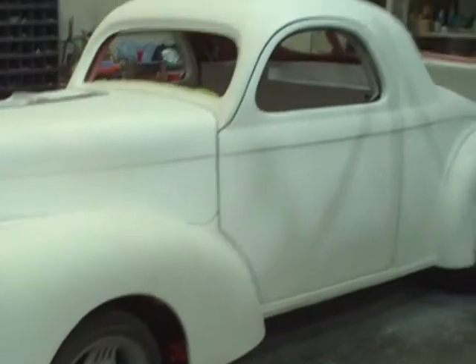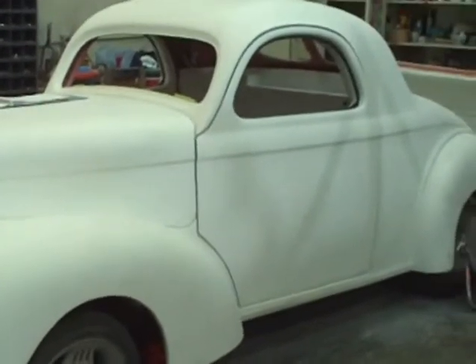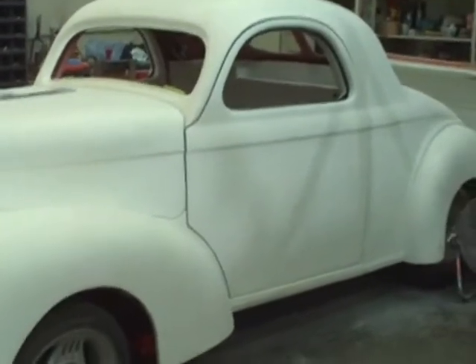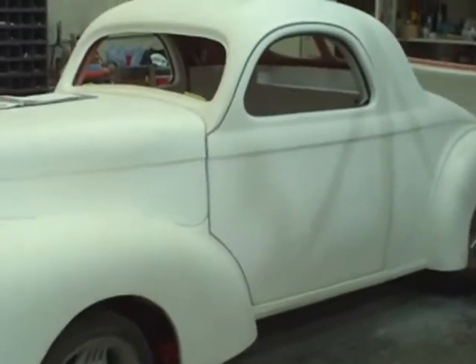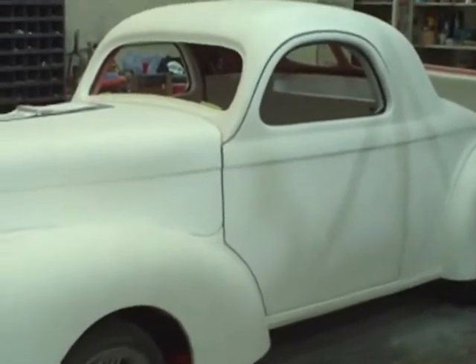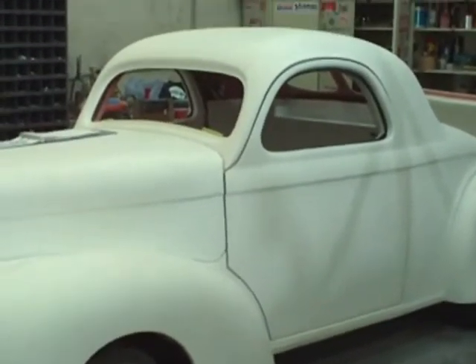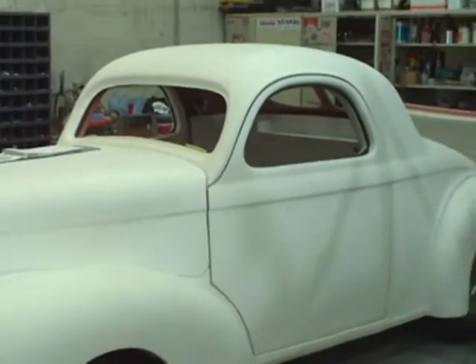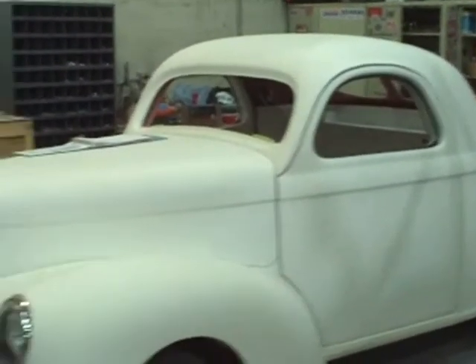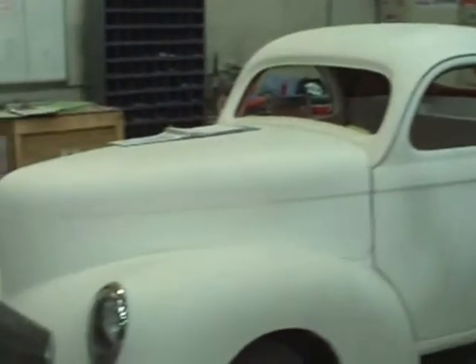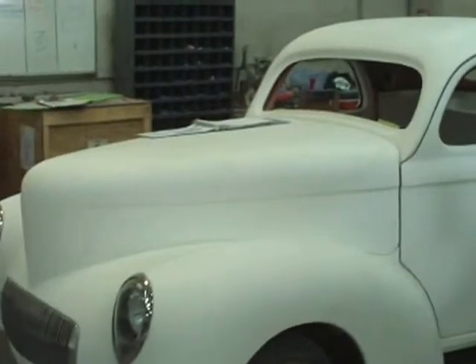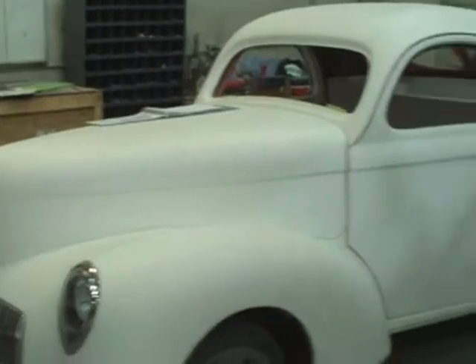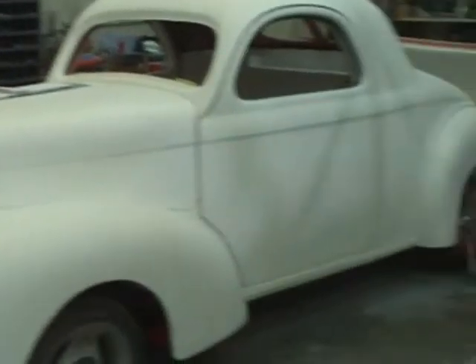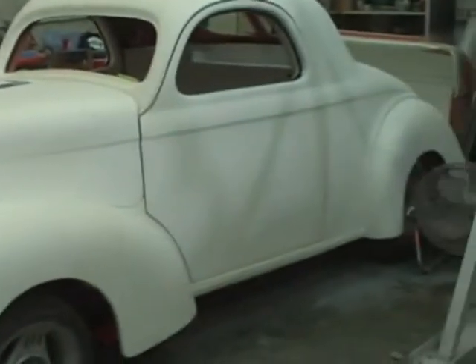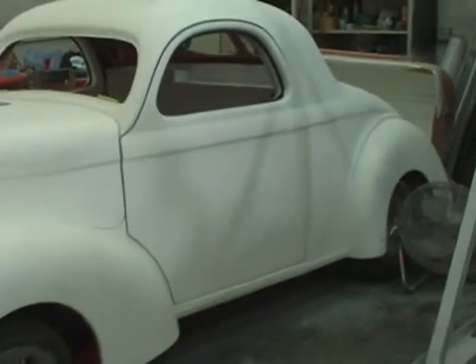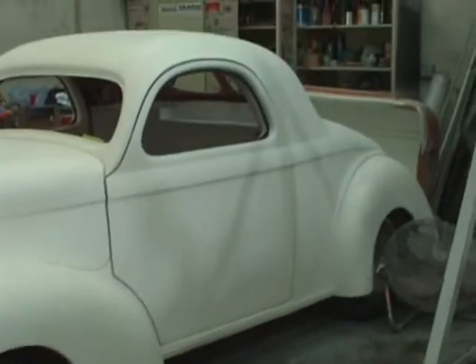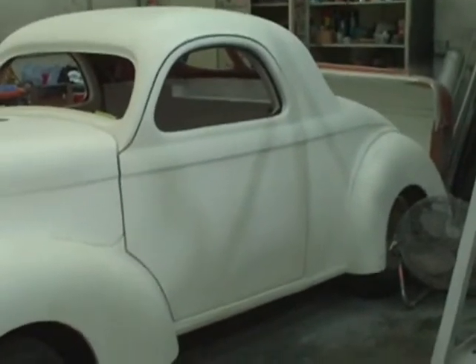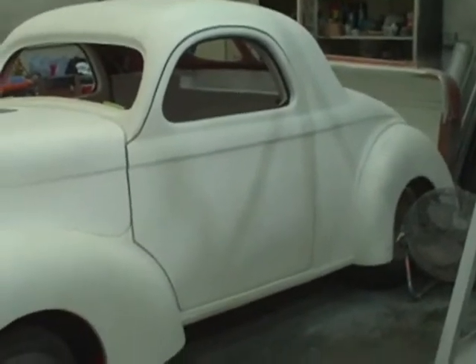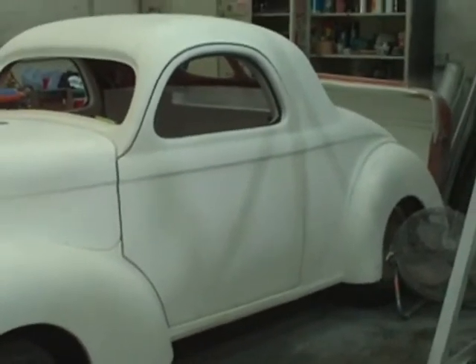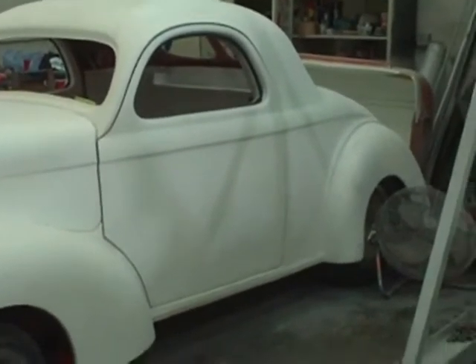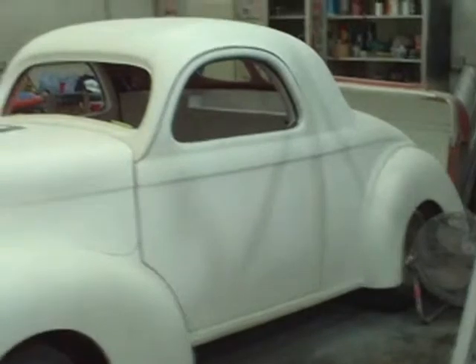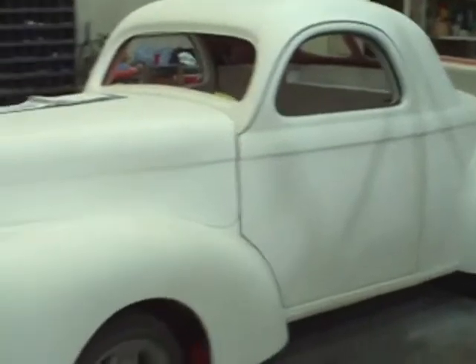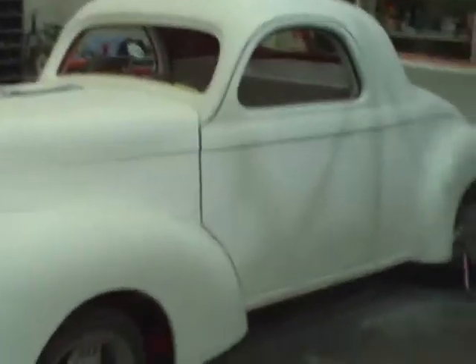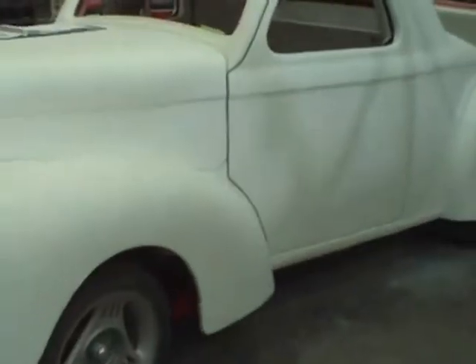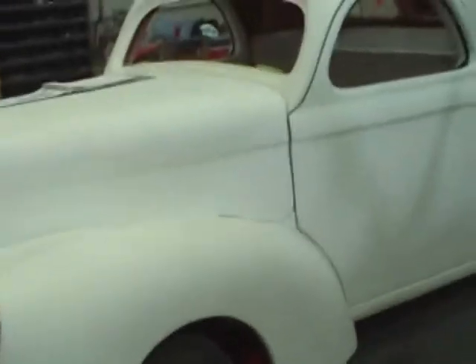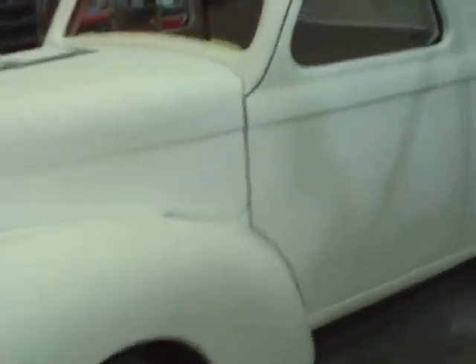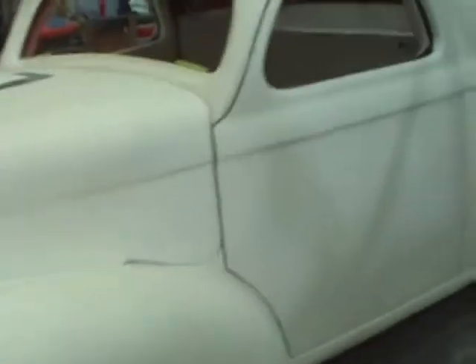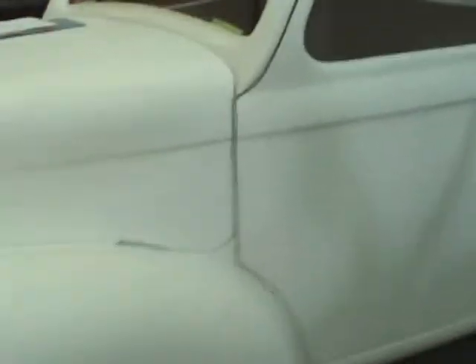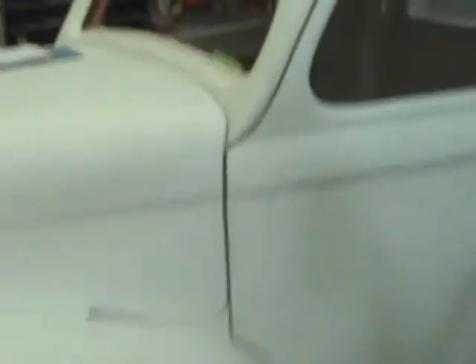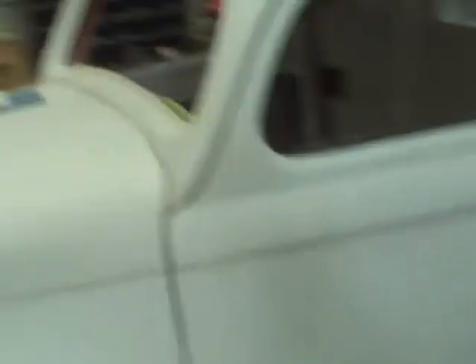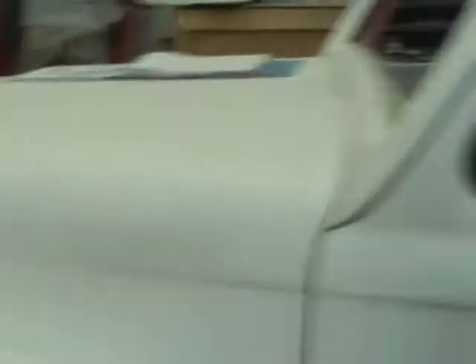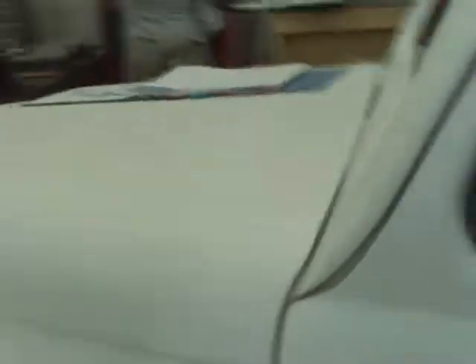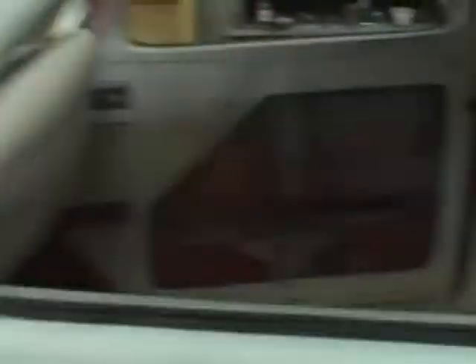For those of you that think I've been doing nothing but sitting on my buns and twirling my thumbs, here's the willies. I want you to see this. This is the doors in place. Both doors, by the way, are done.